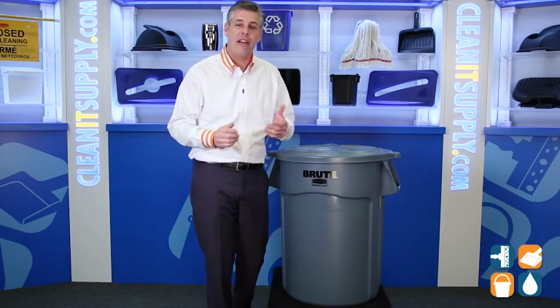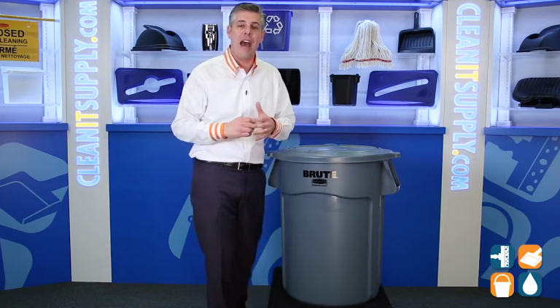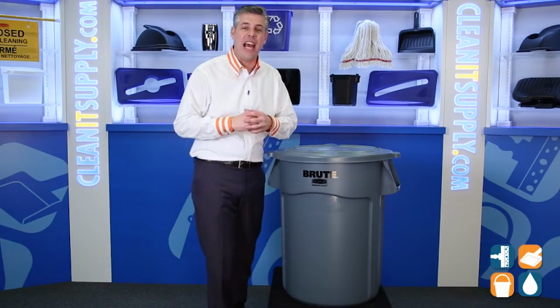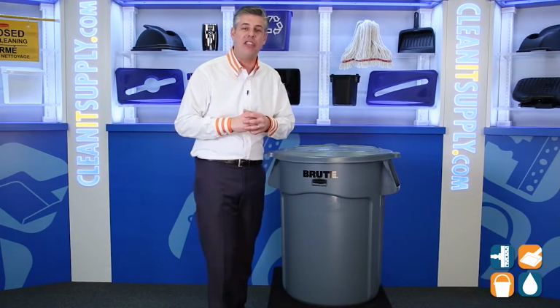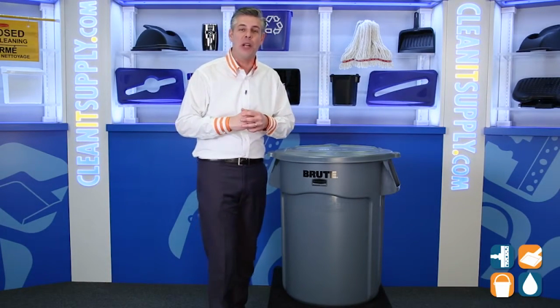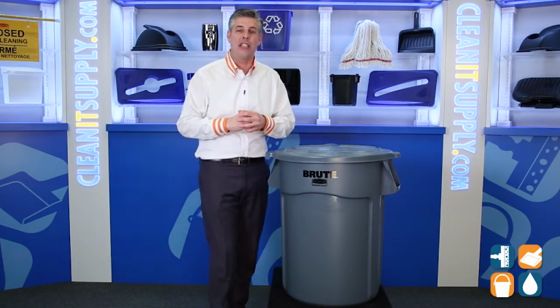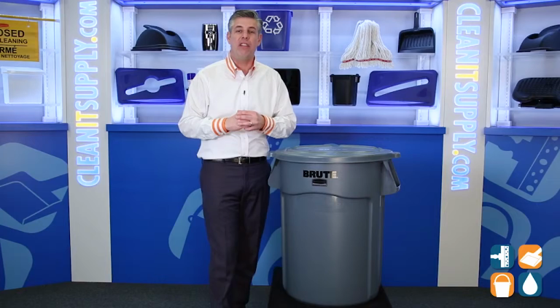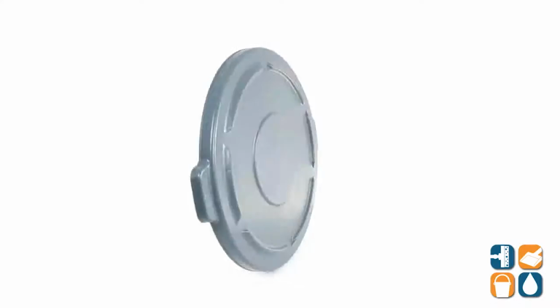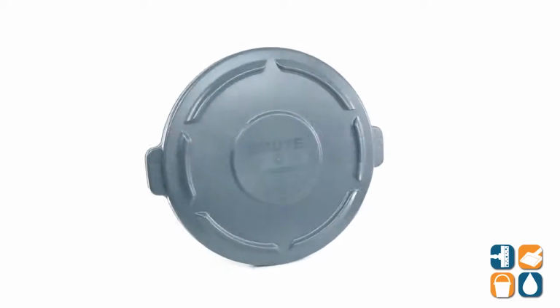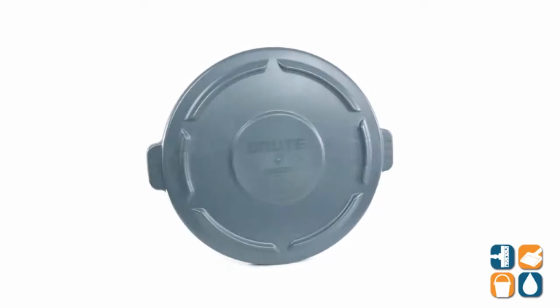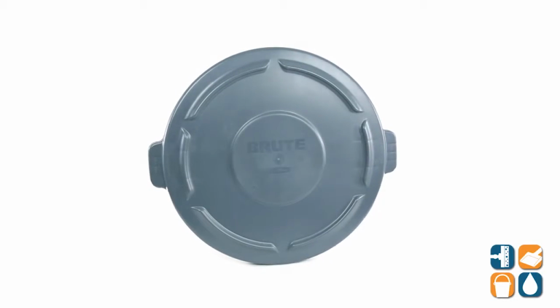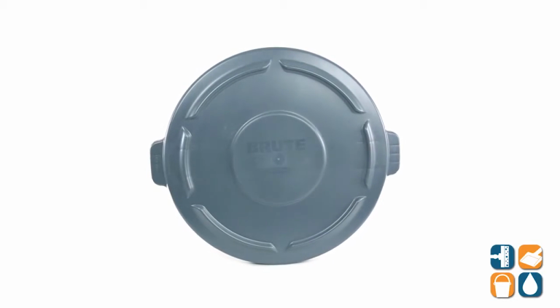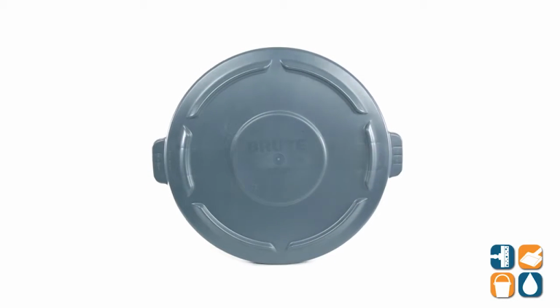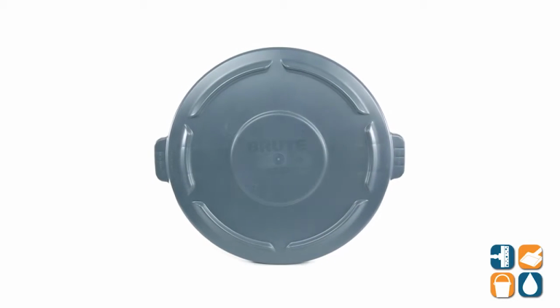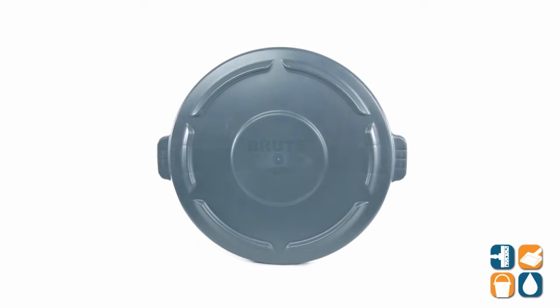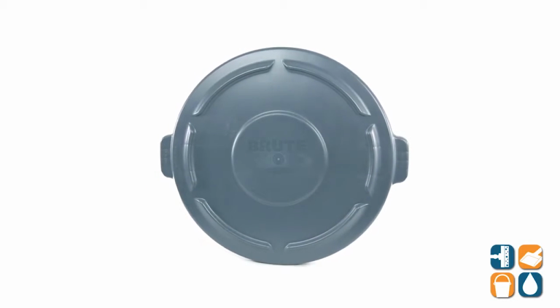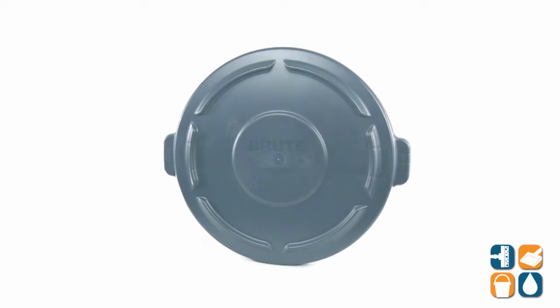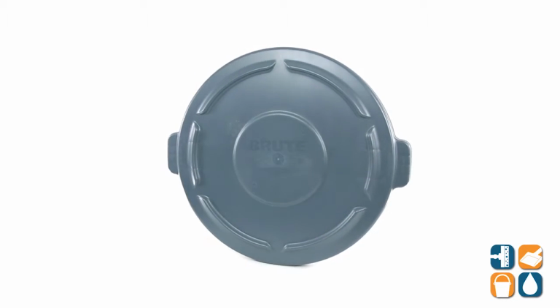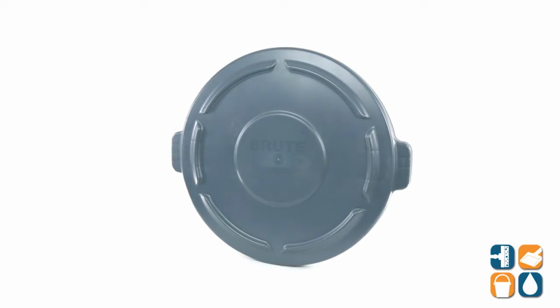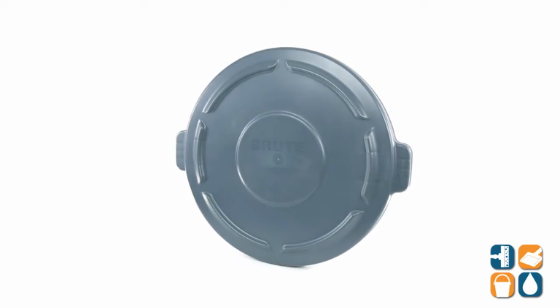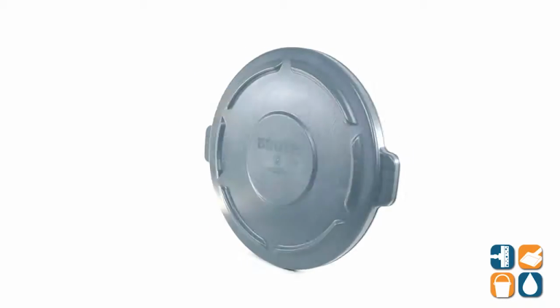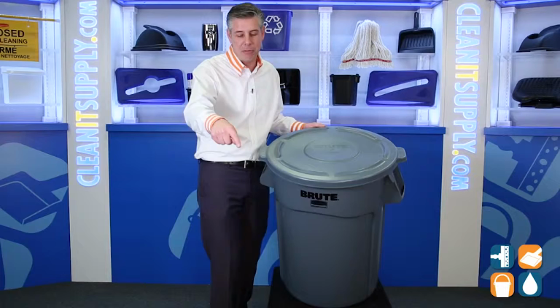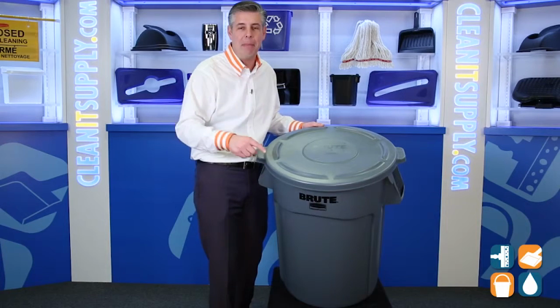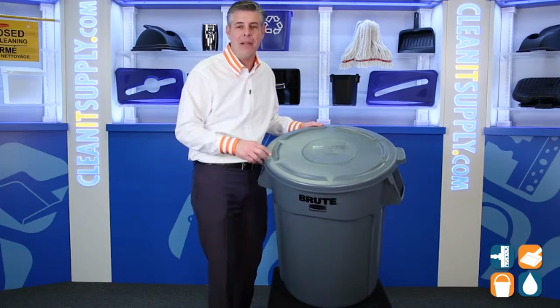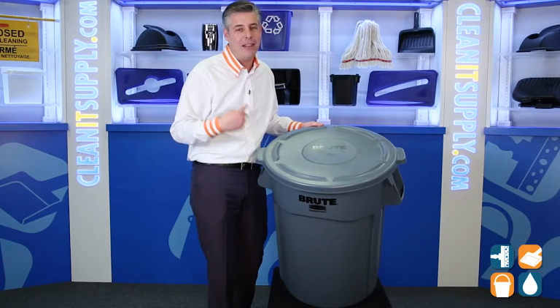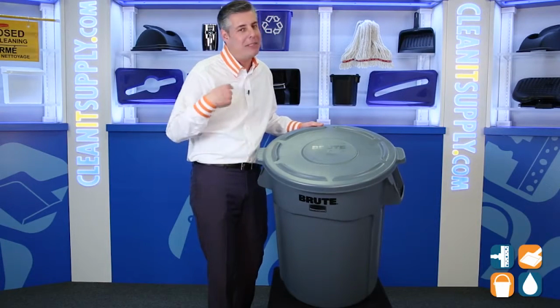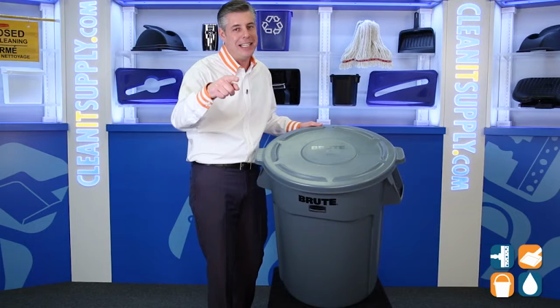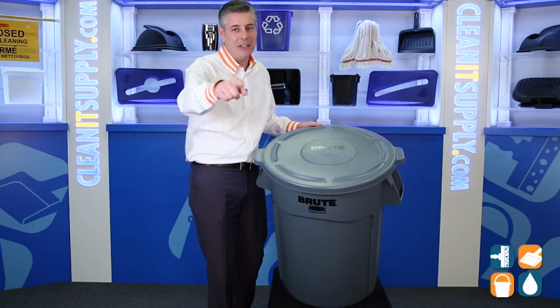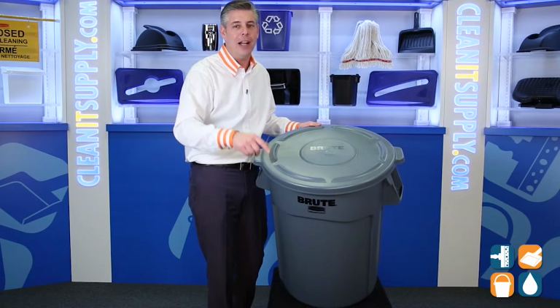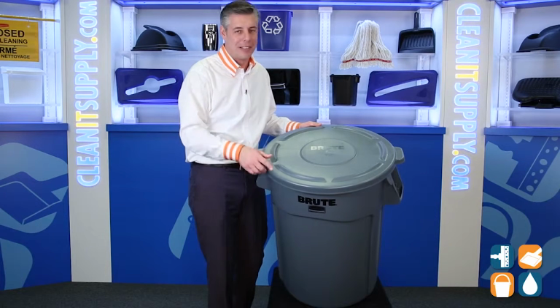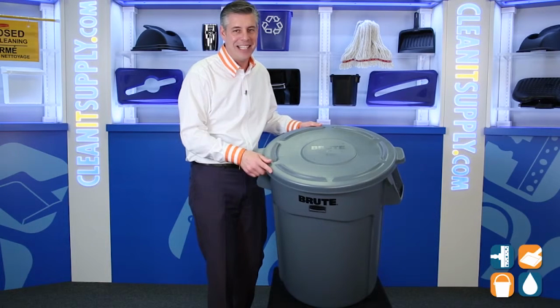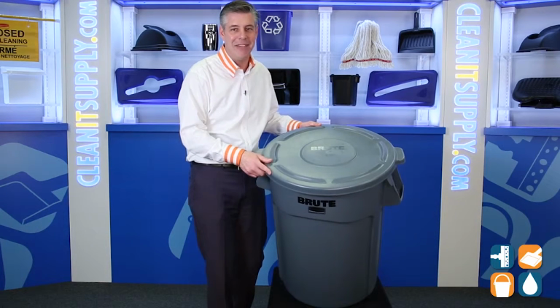There you have it — that is the 265460 Brute Round Trash Can Lid from Rubbermaid Commercial. Don't forget, subscribe below and get in the know. I'm Danny D, and you're watching CleanIt TV.